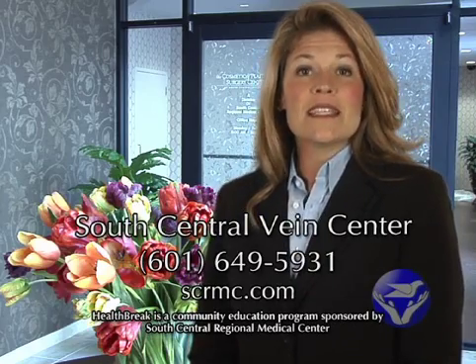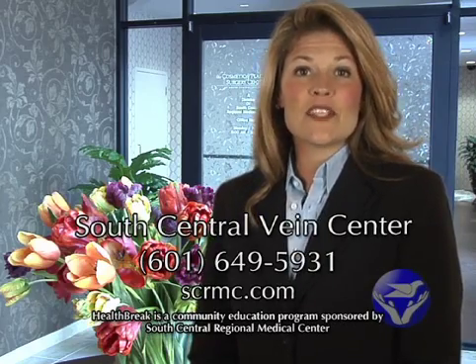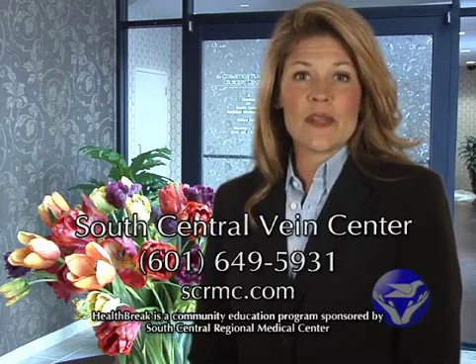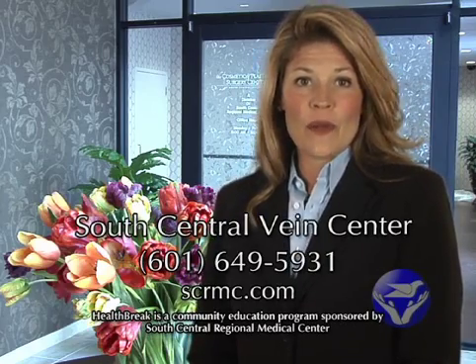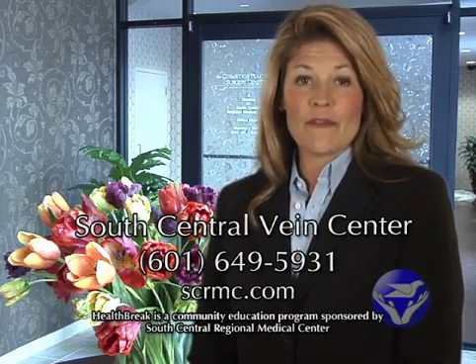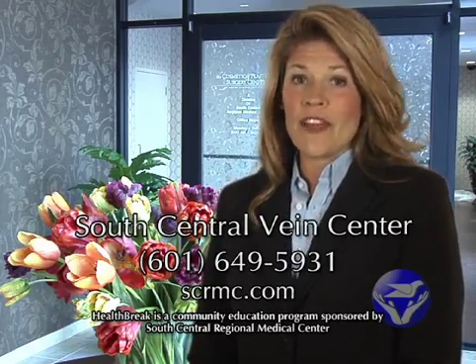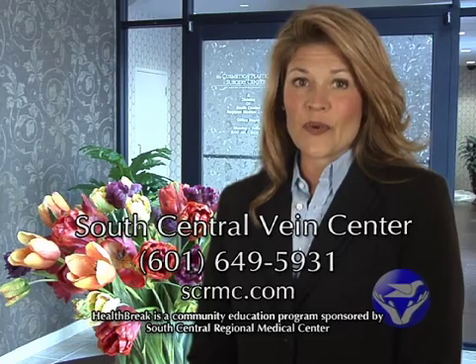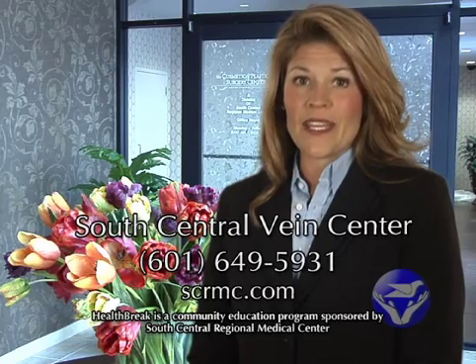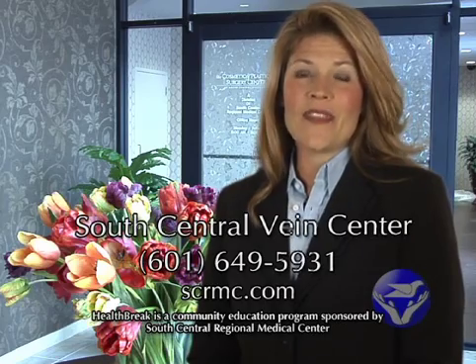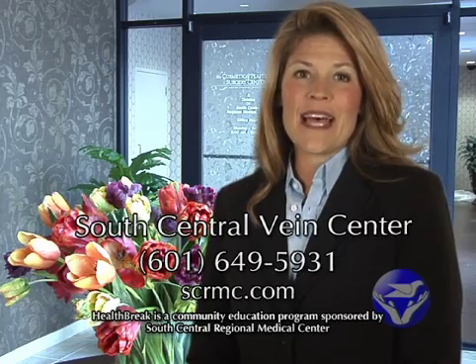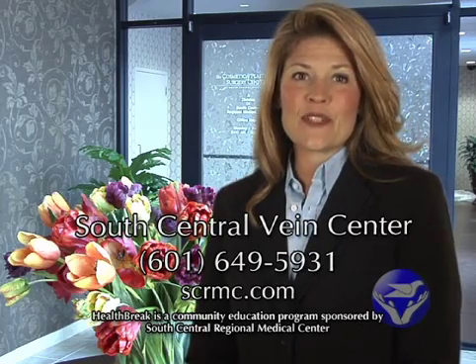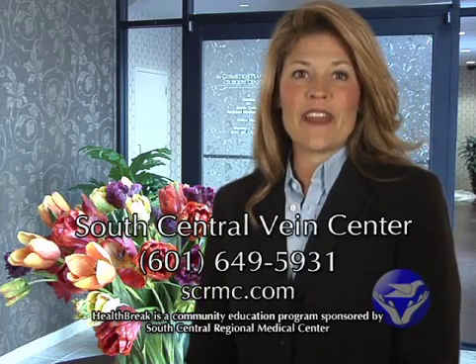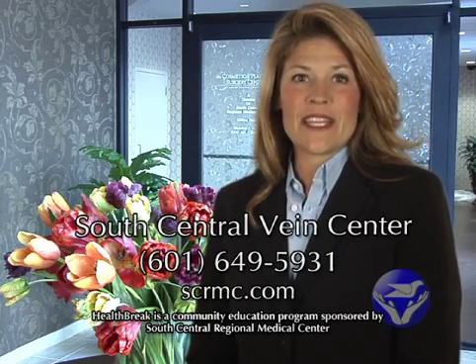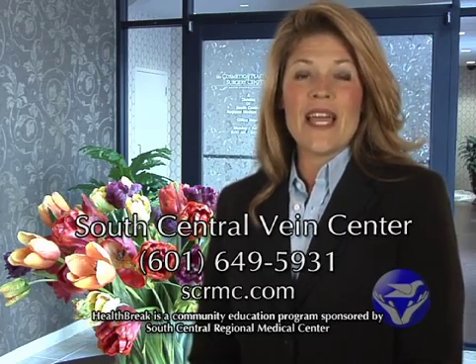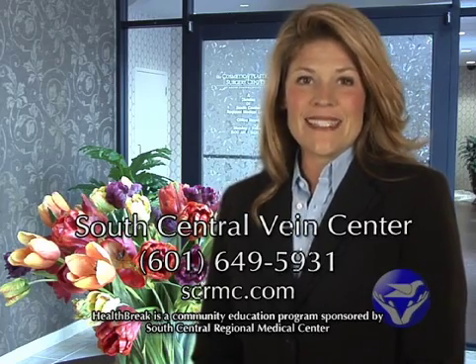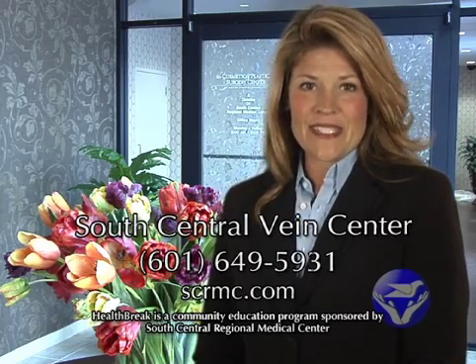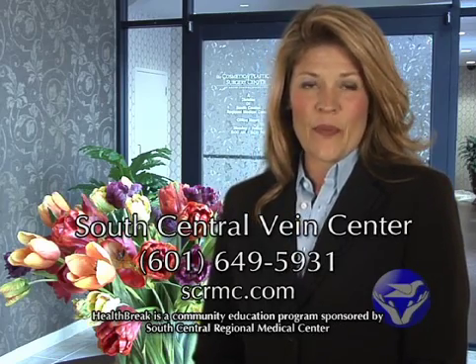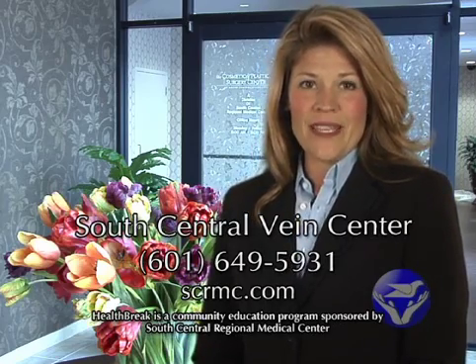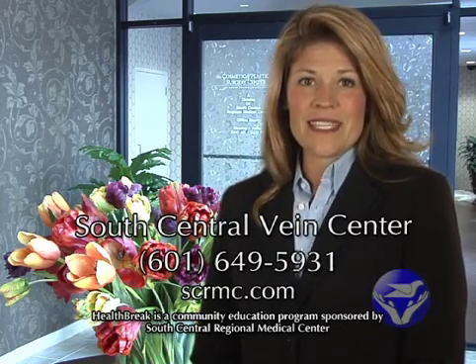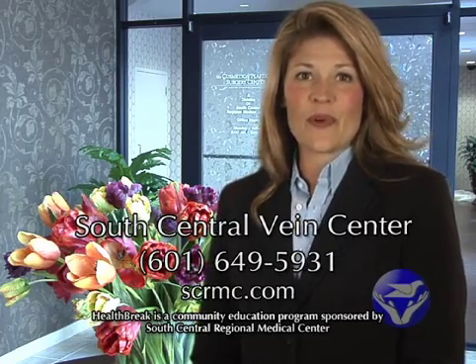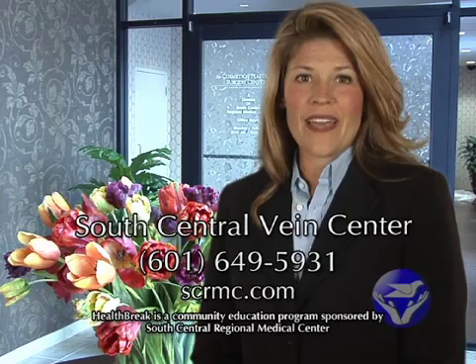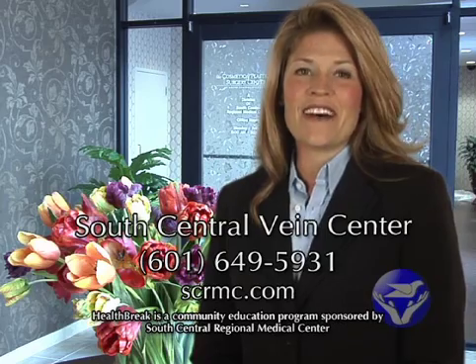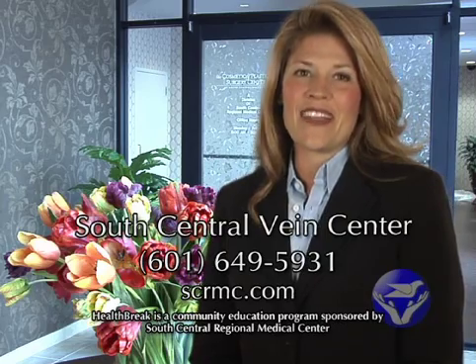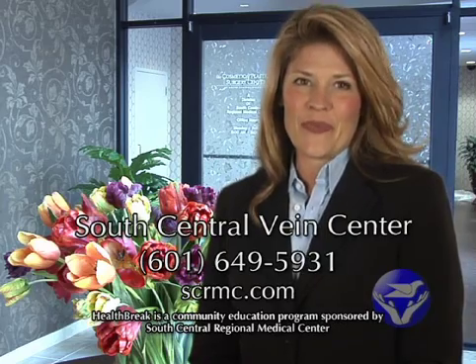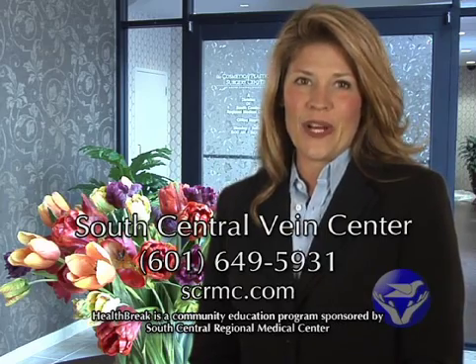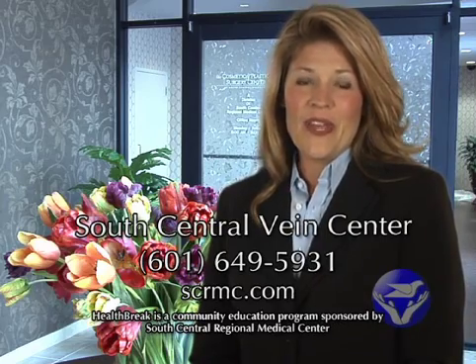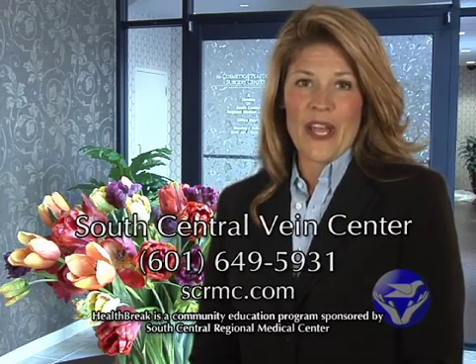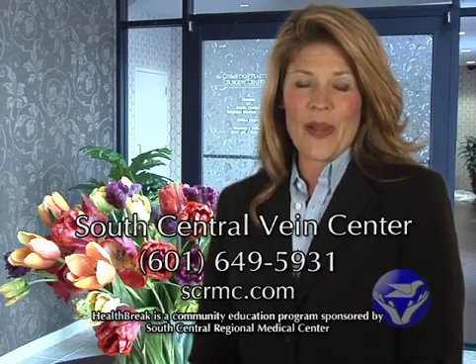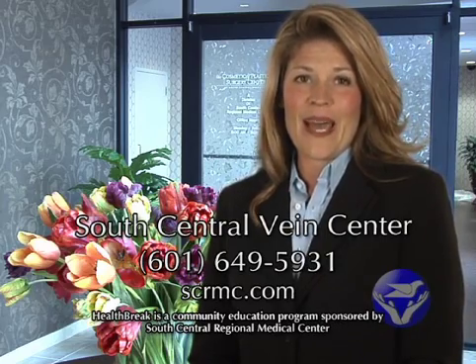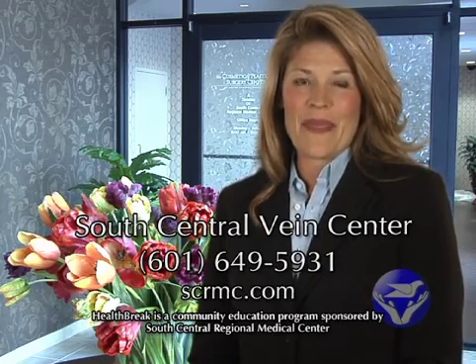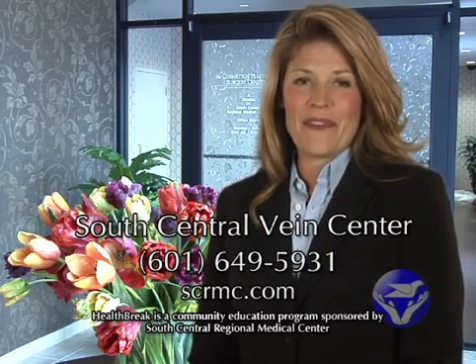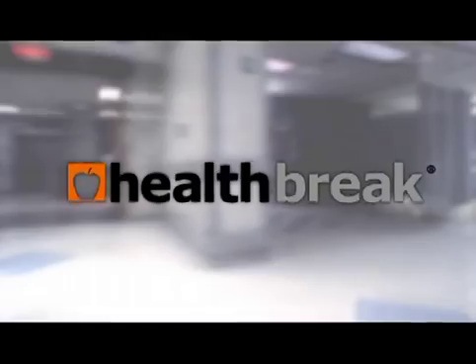To schedule an appointment for a vein screening, call the South Central Vein Center at 601-649-5931. For Health Break, I'm Katherine Farah.